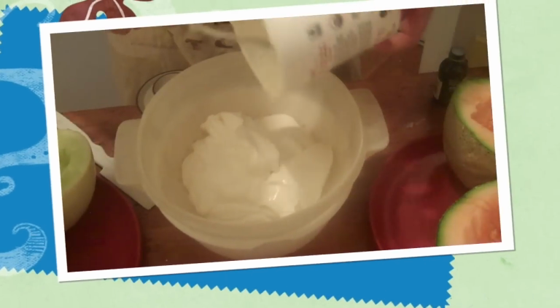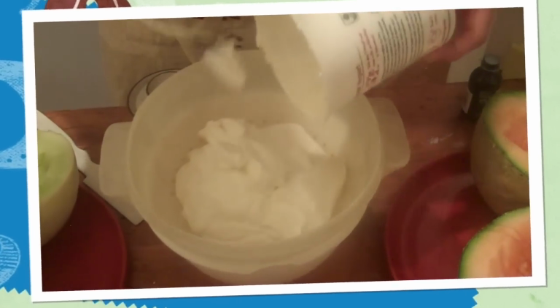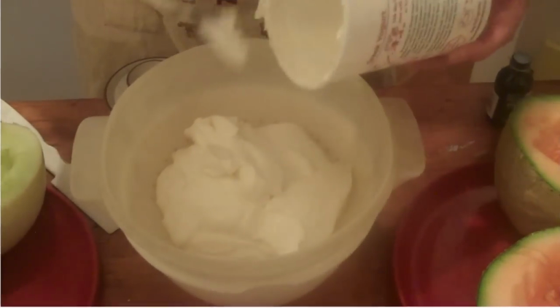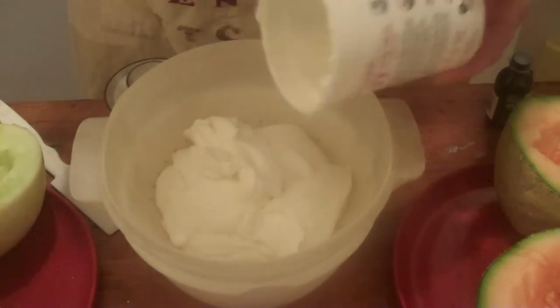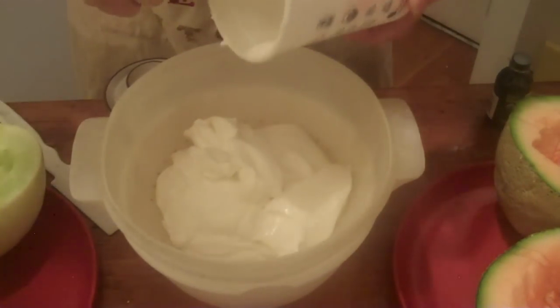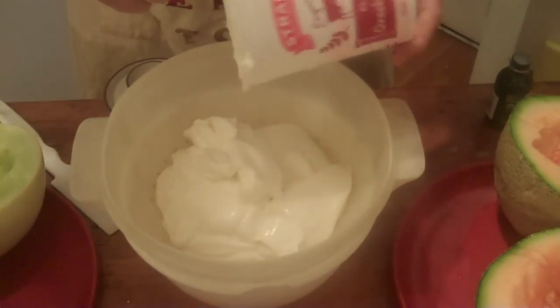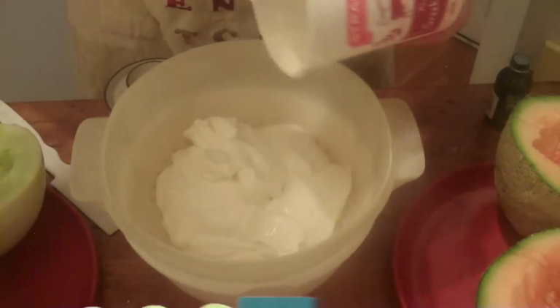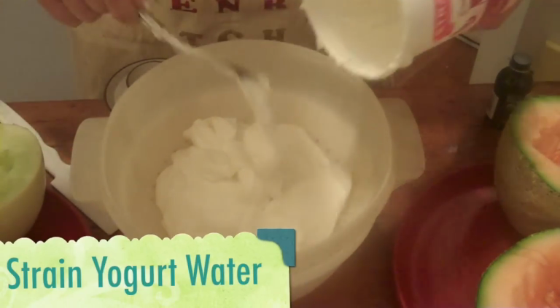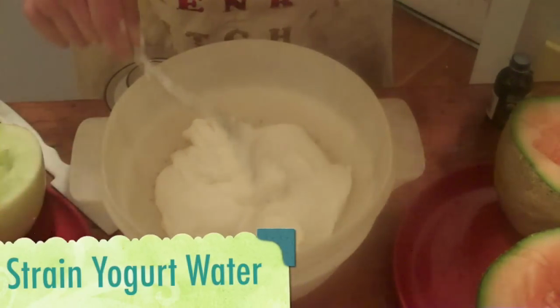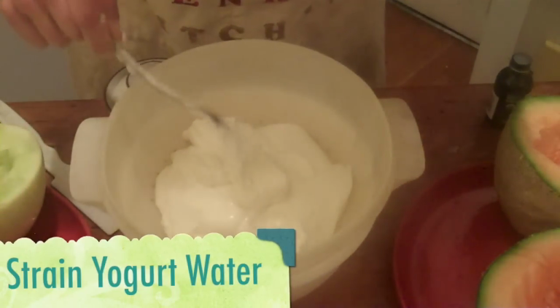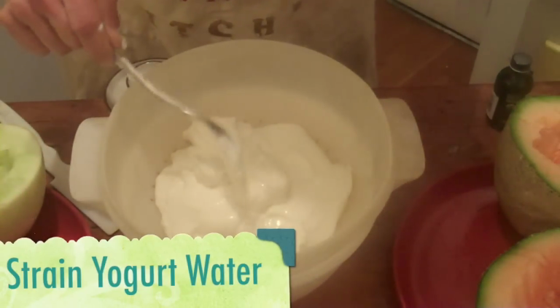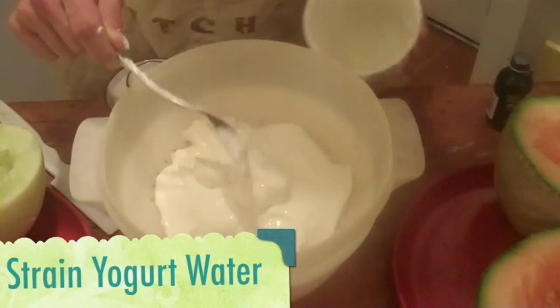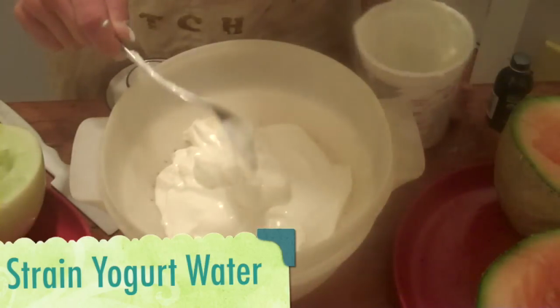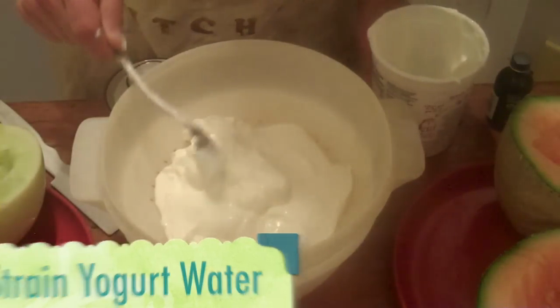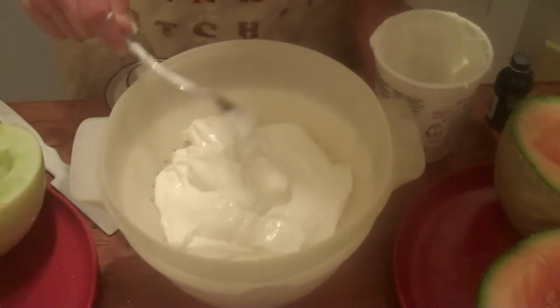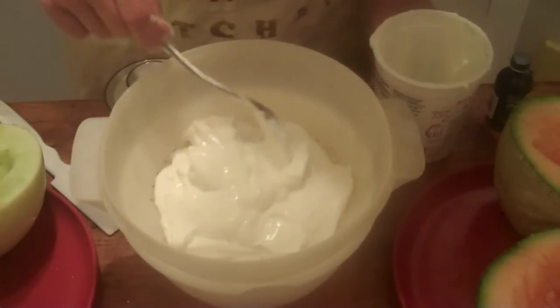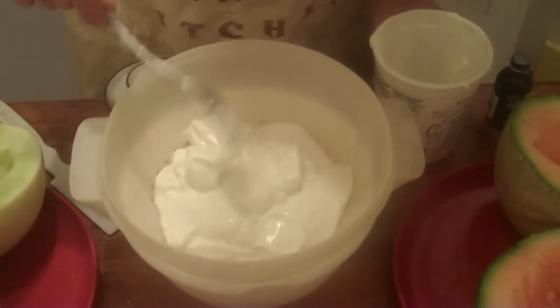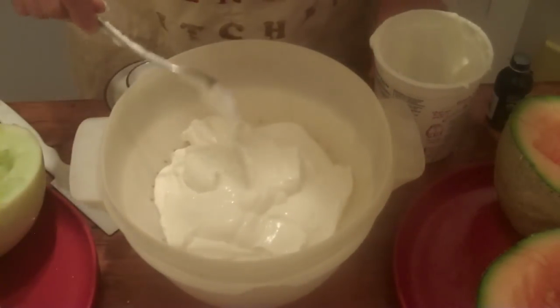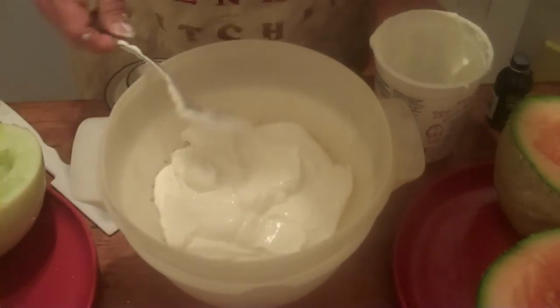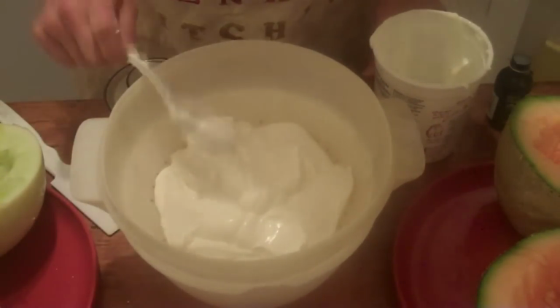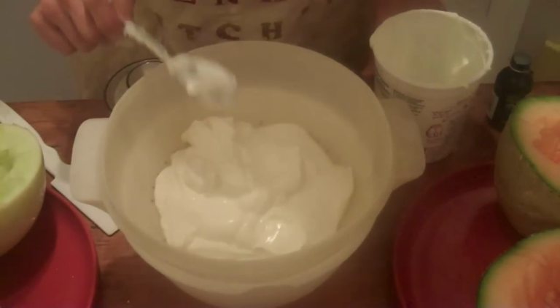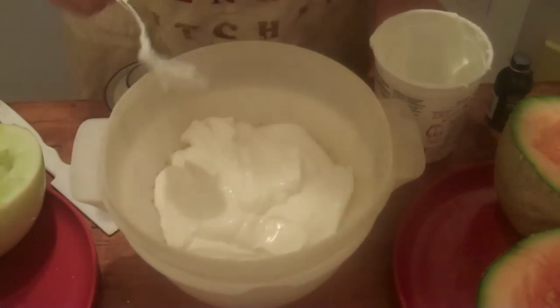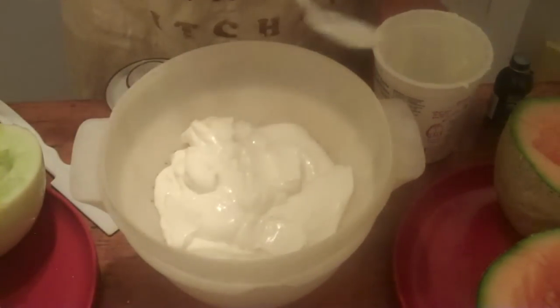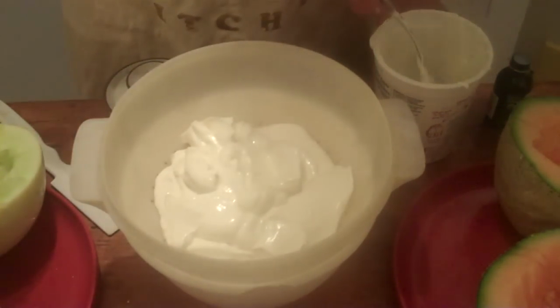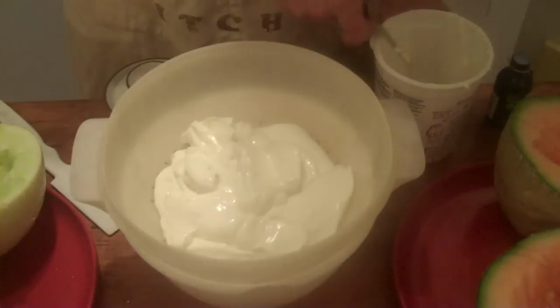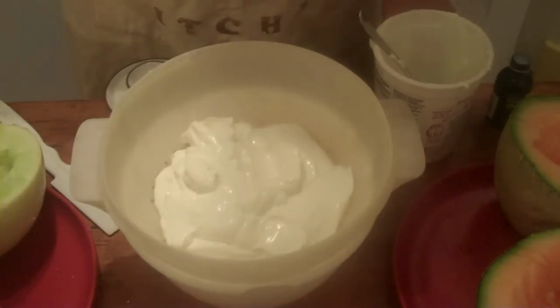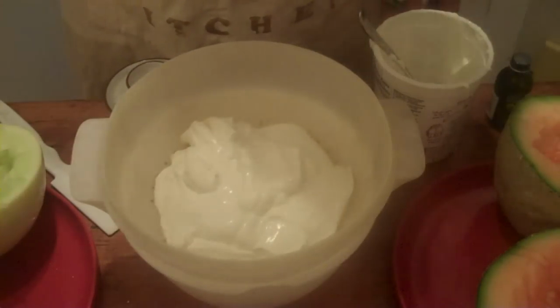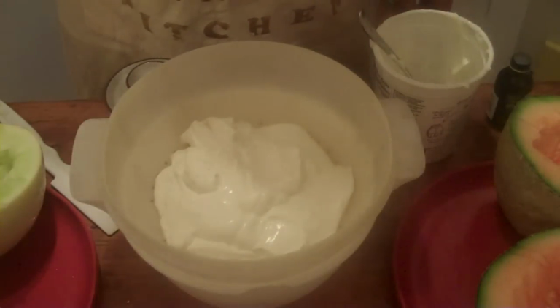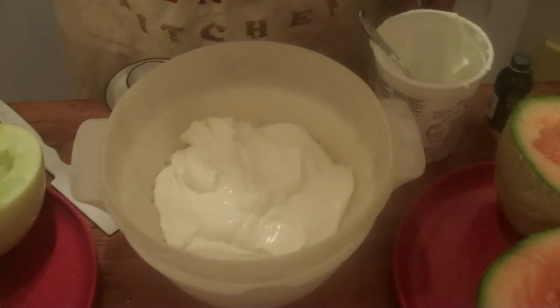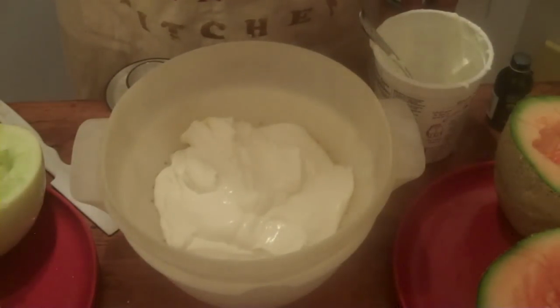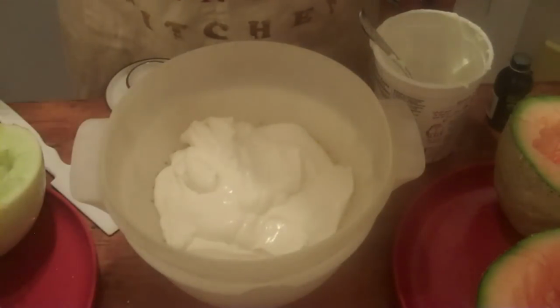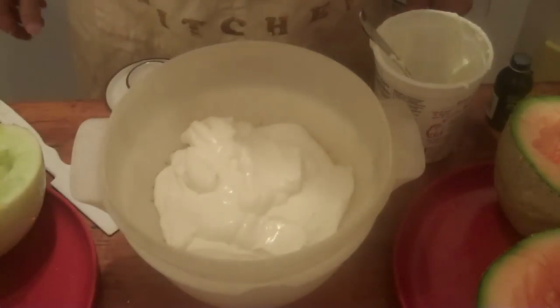What we want to do is we want to strain the water from our yogurt. So I'm just going to put the yogurt on a strainer and let the water drain into the bowl for about 30 minutes.